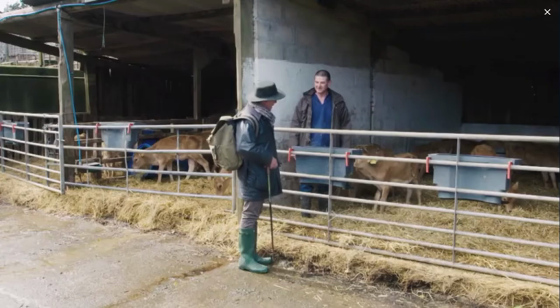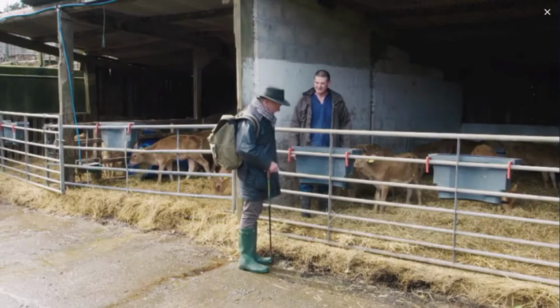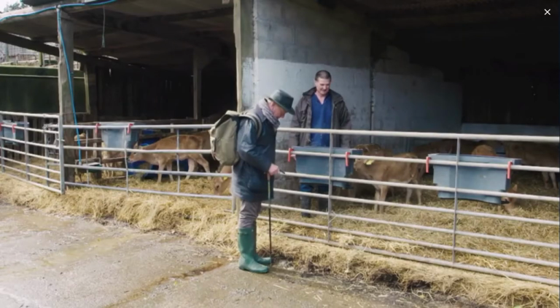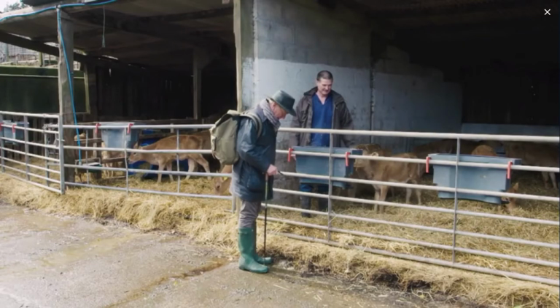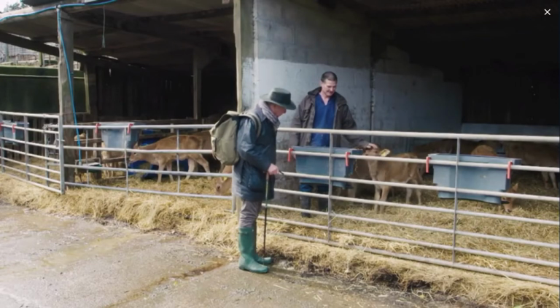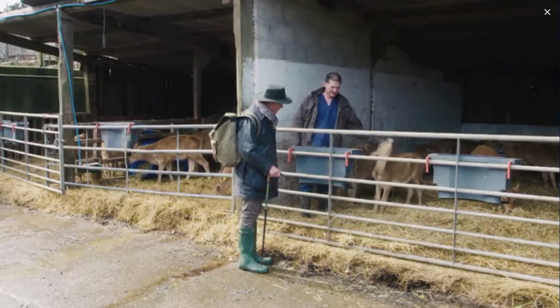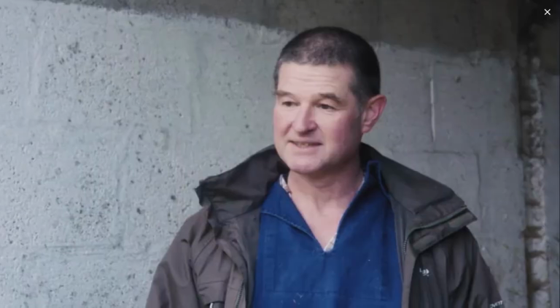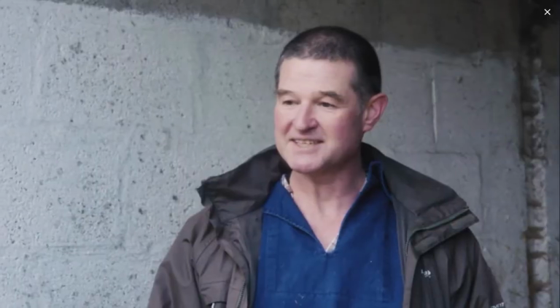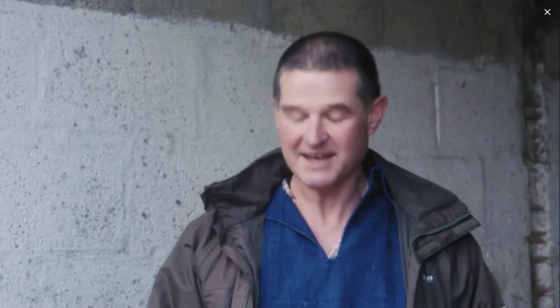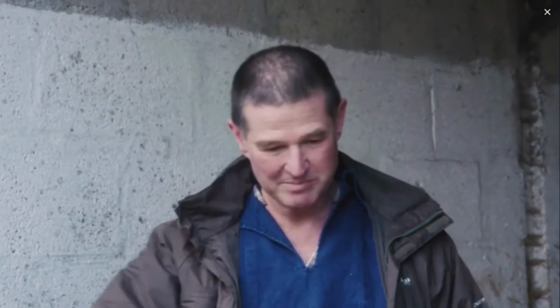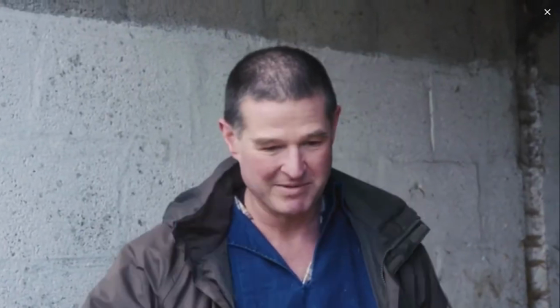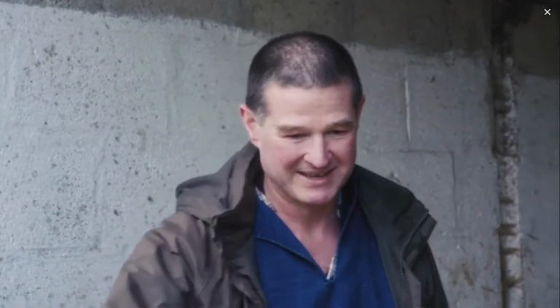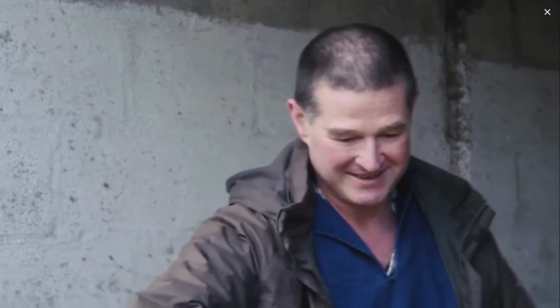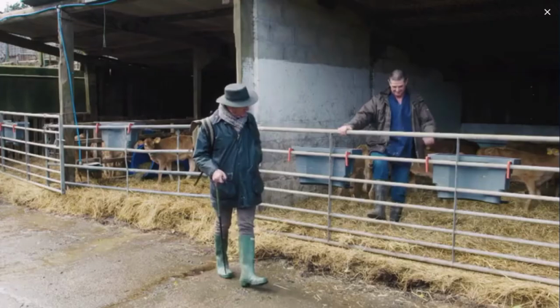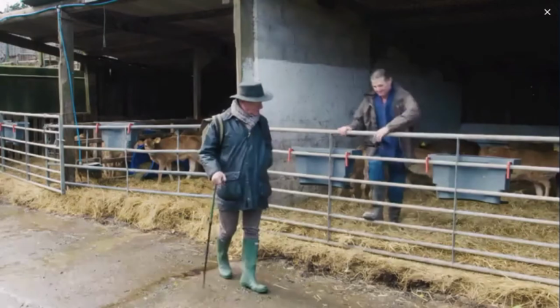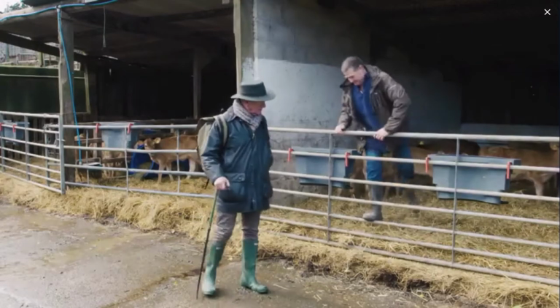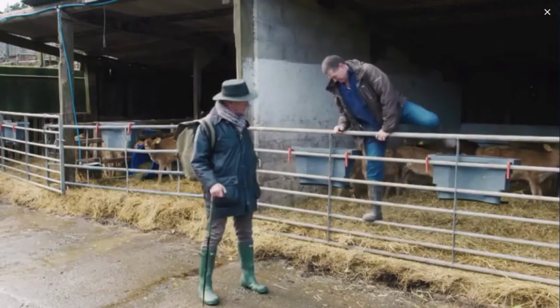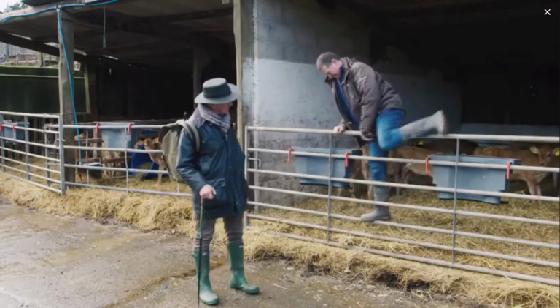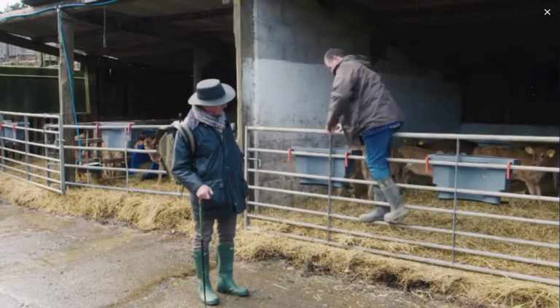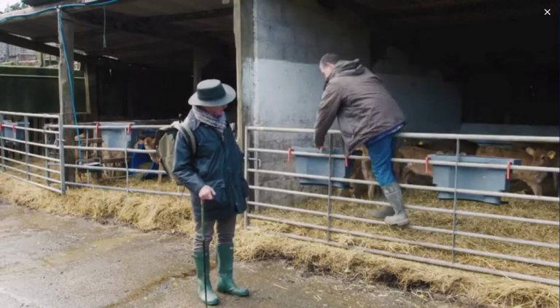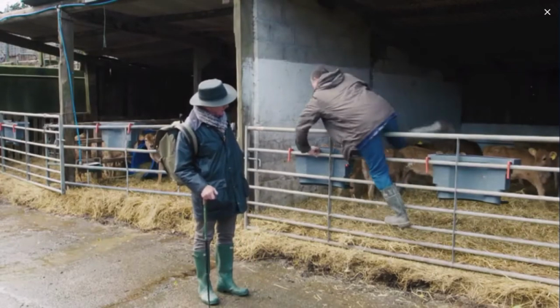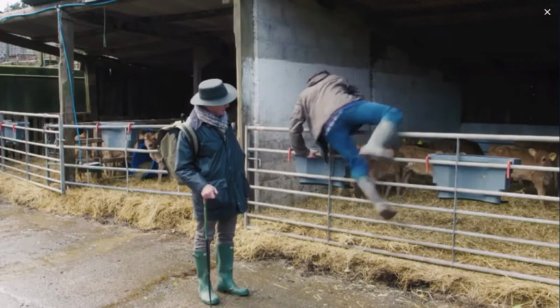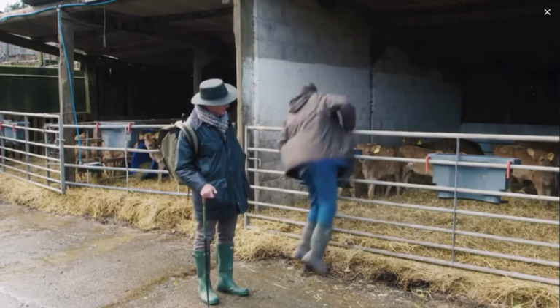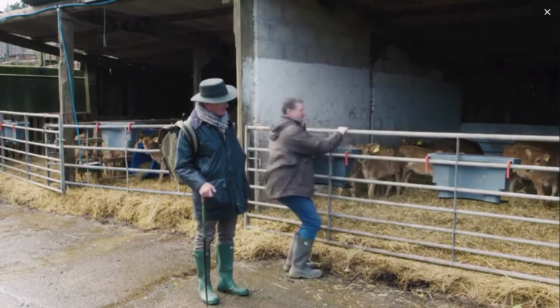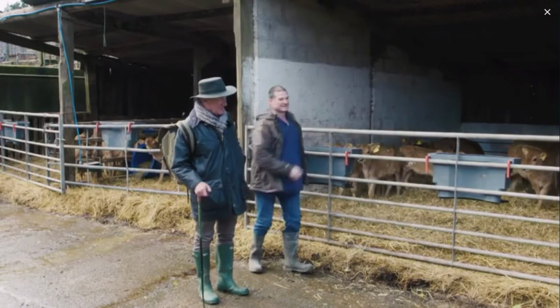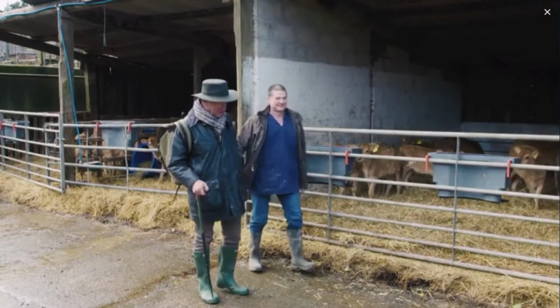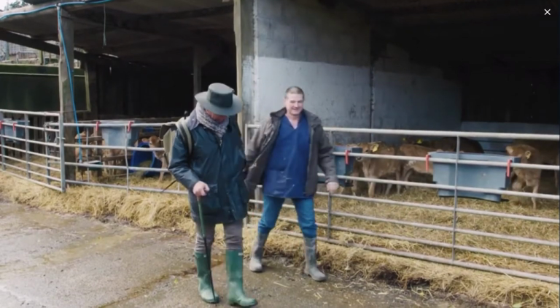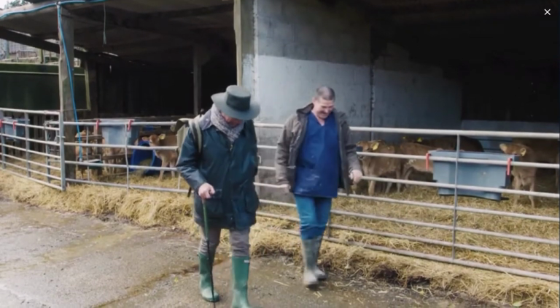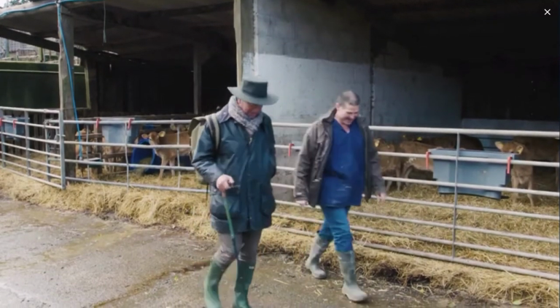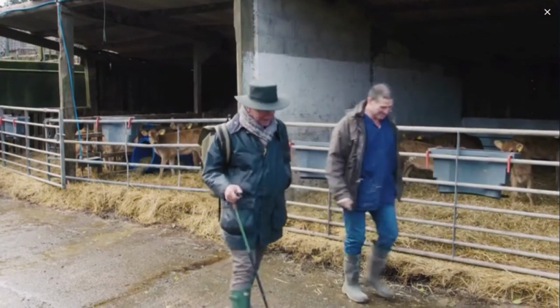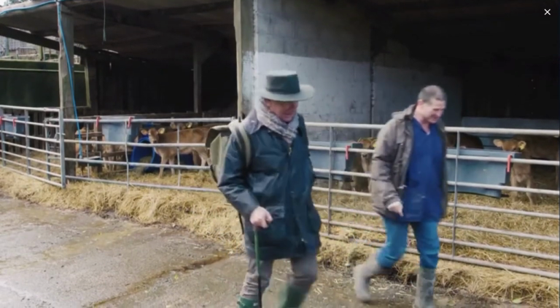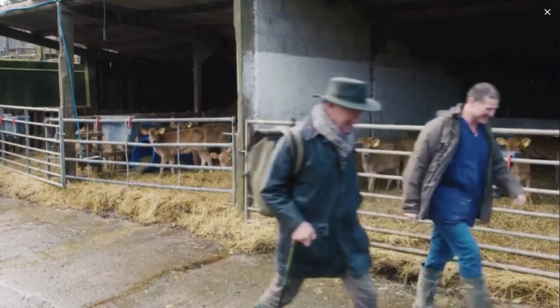Are you able to tear yourself away from the calves? Yes, certainly — I'll jump over them. Oh, you've done that before I think! Once or twice, yeah.